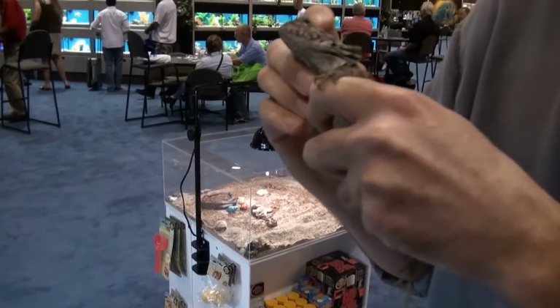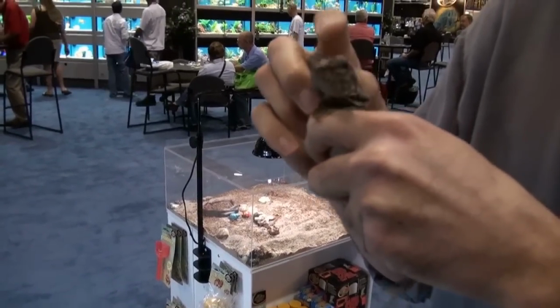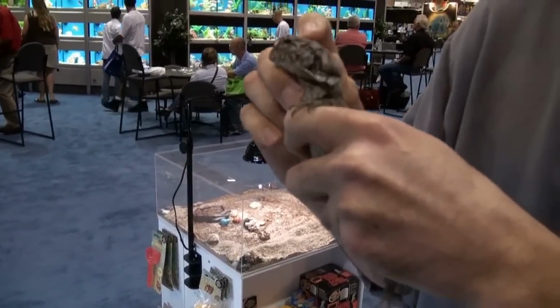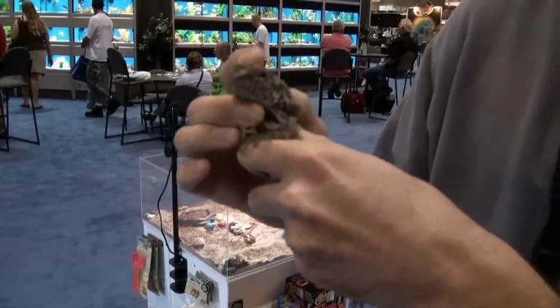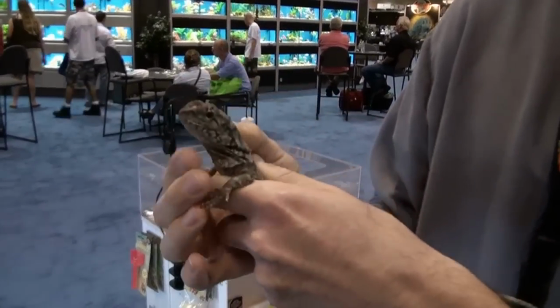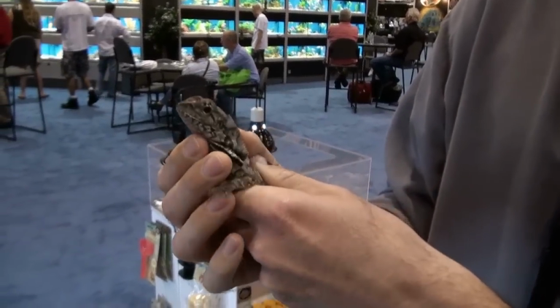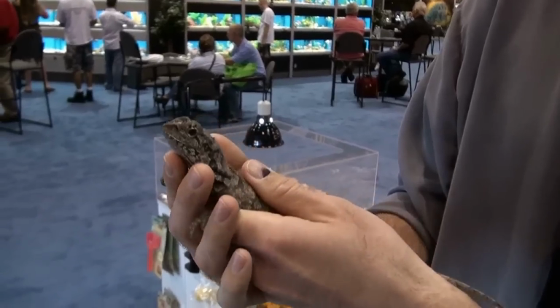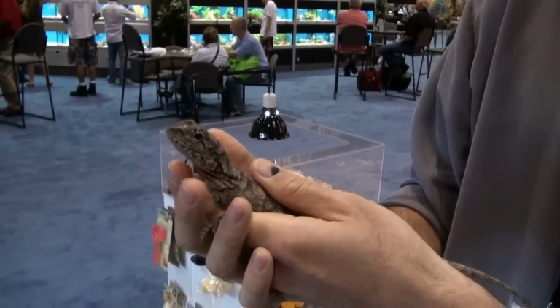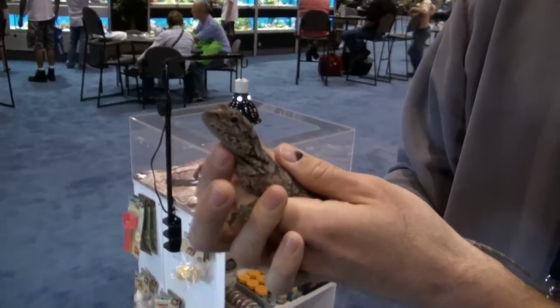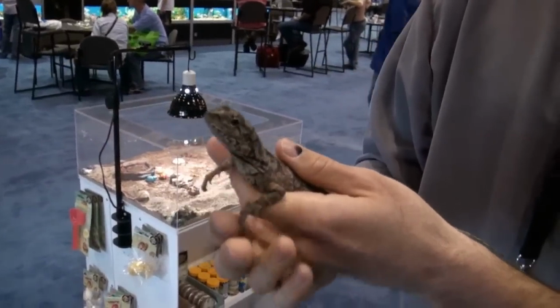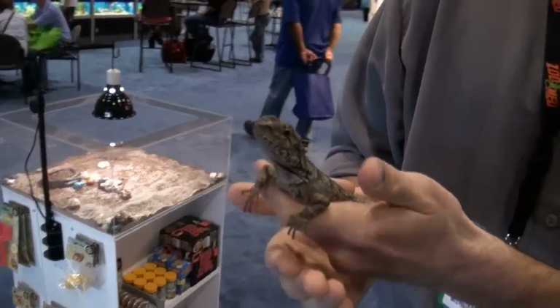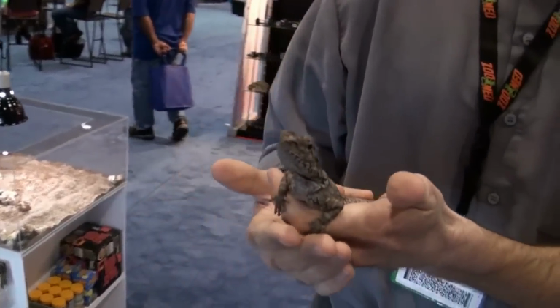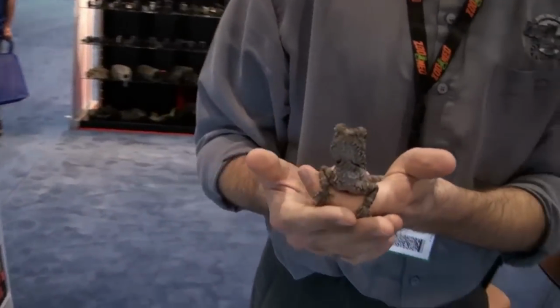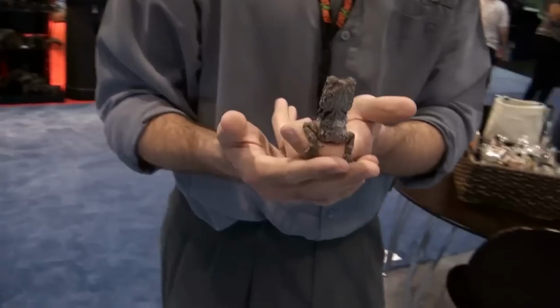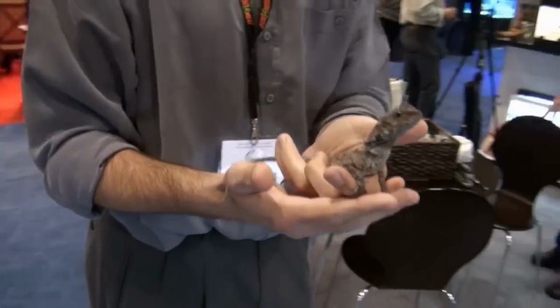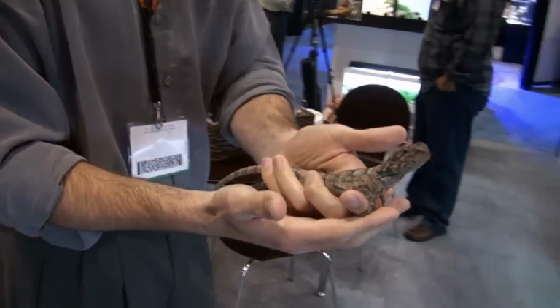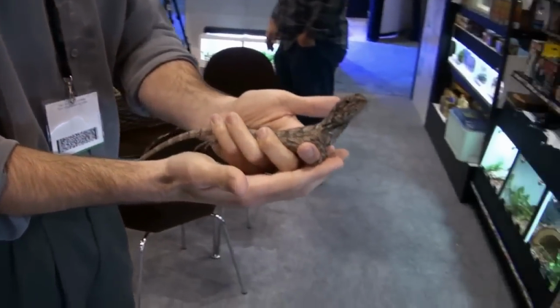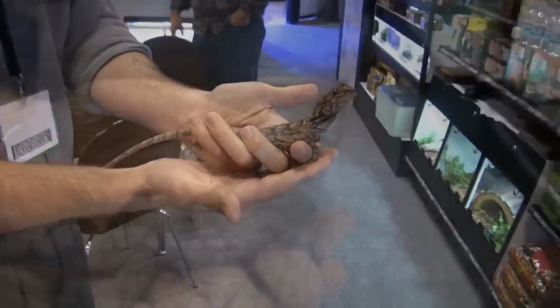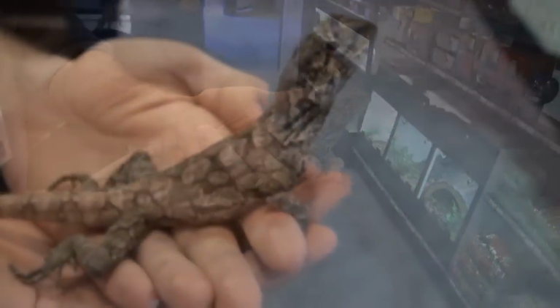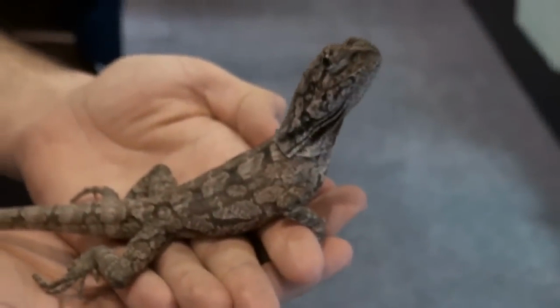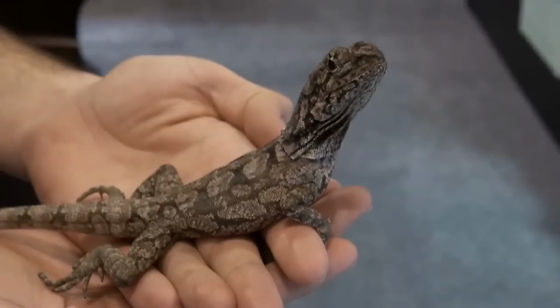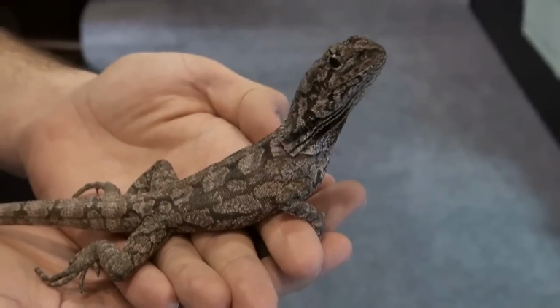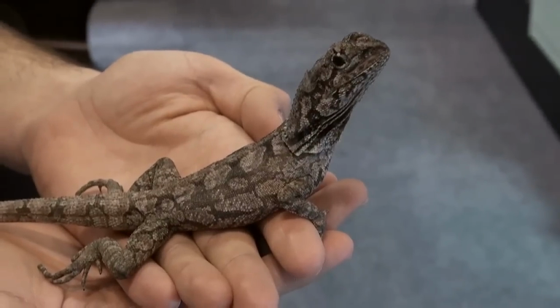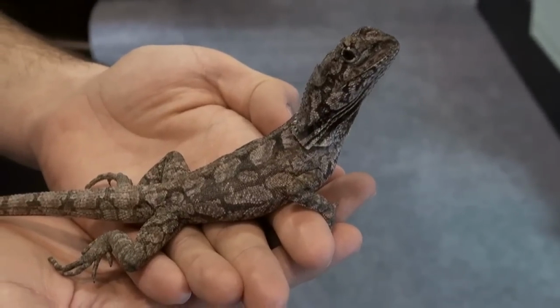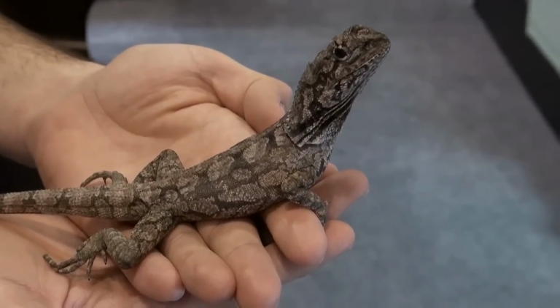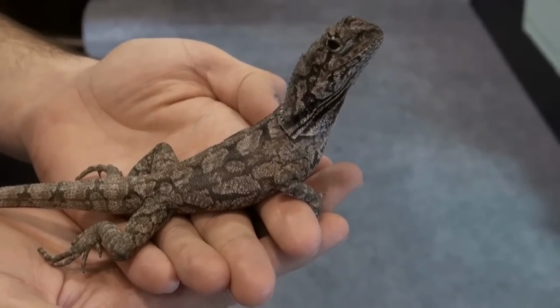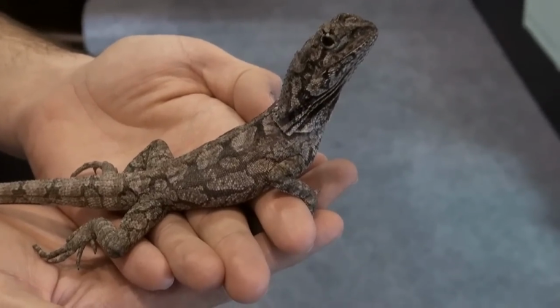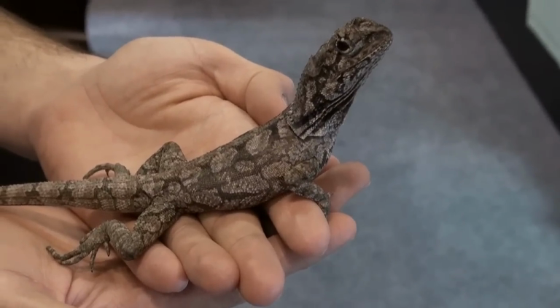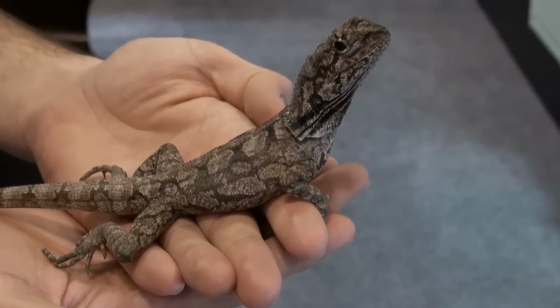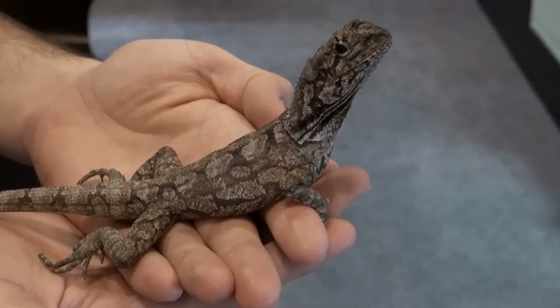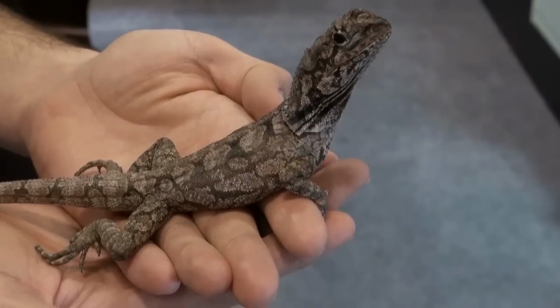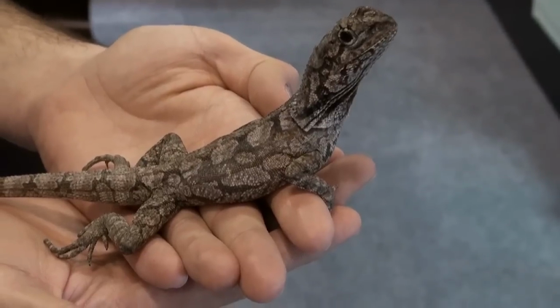People really like these because they're different. They are quick, so you have to be careful when you're handling them. But this one is actually from one of the ones in our stock. And if you get them to come down in your hand, they actually will sit.